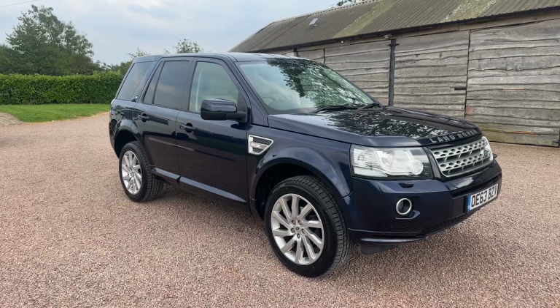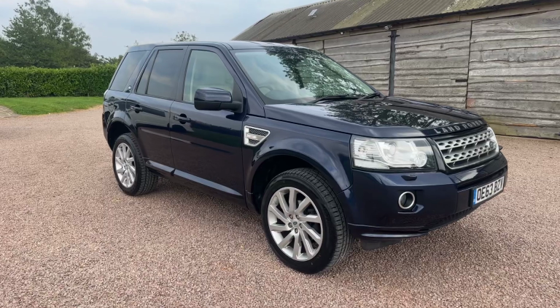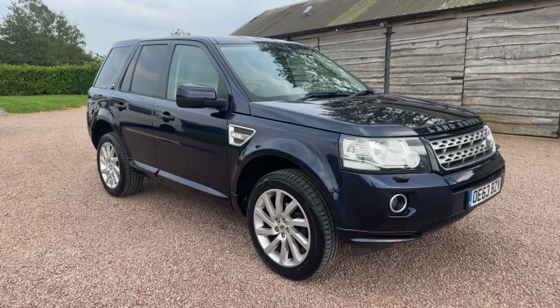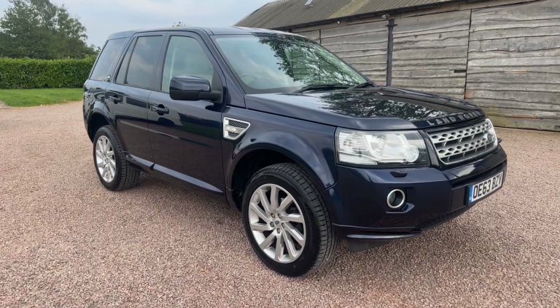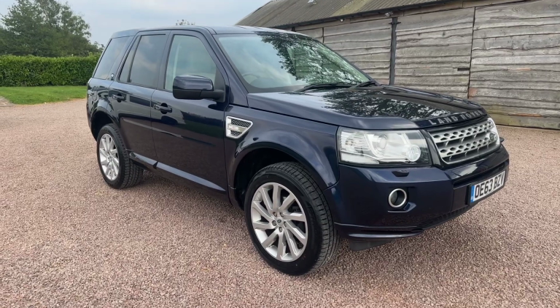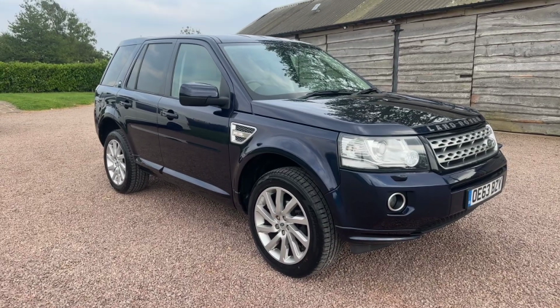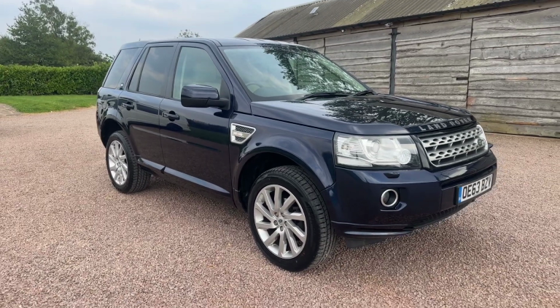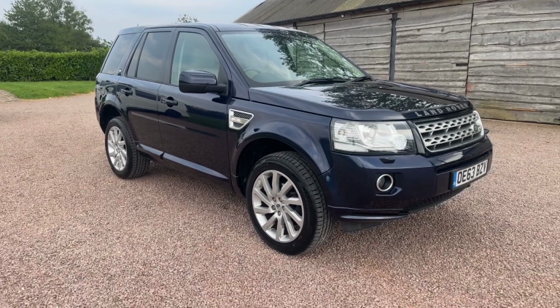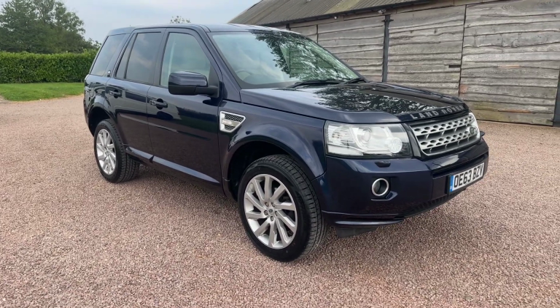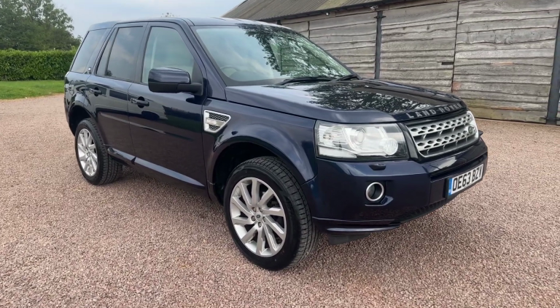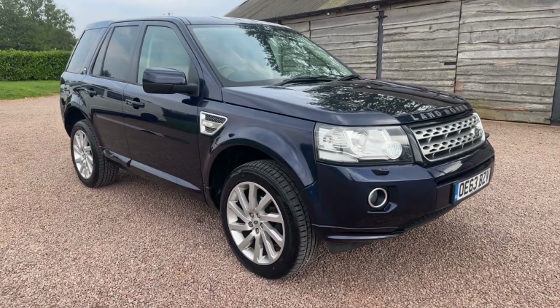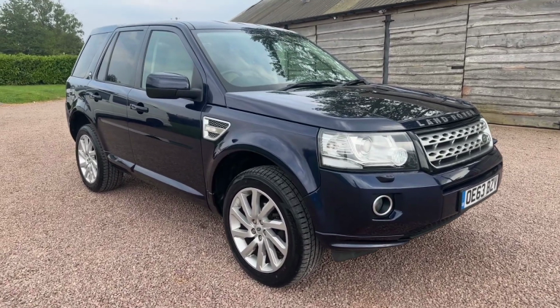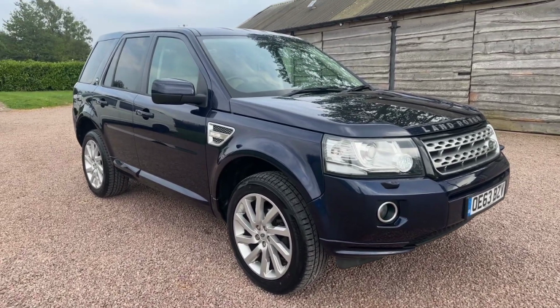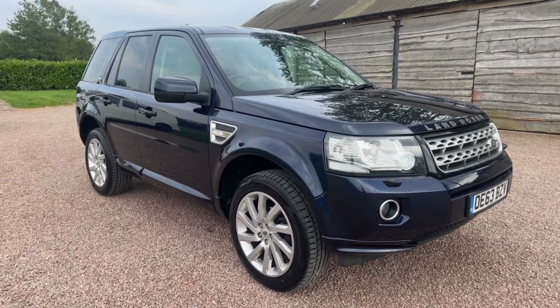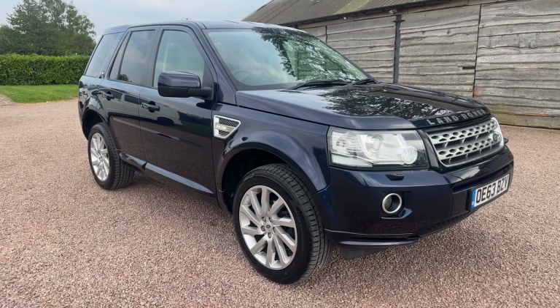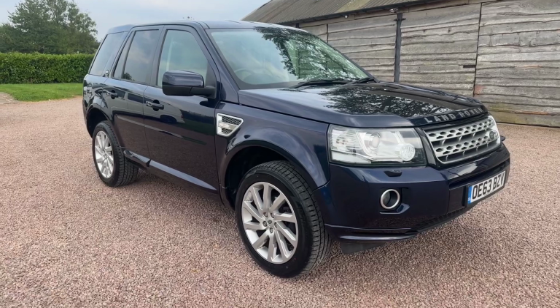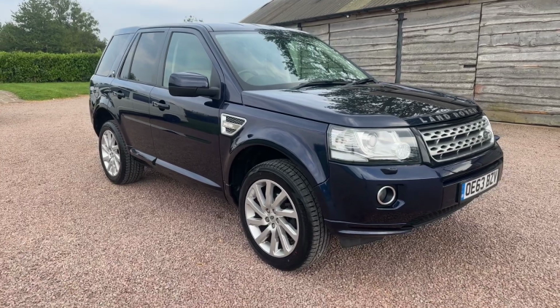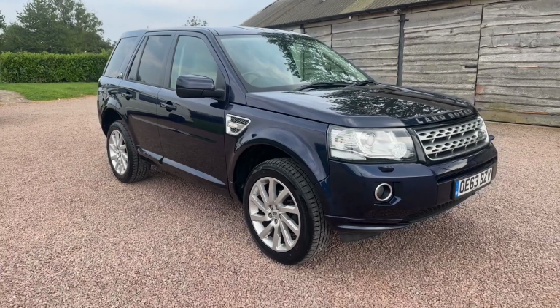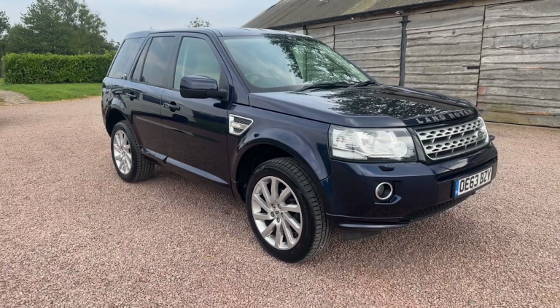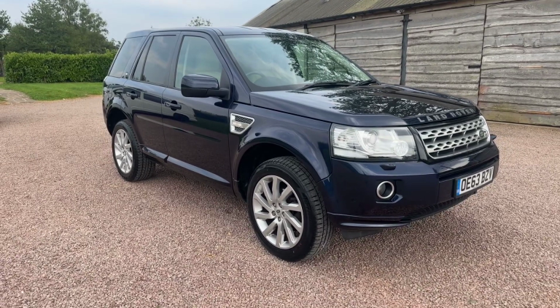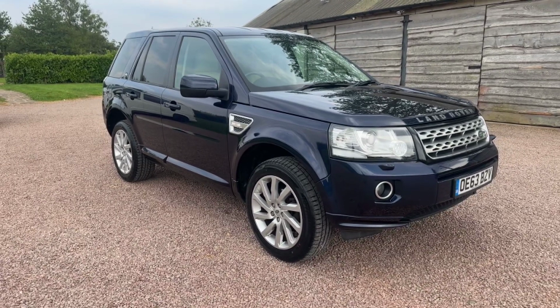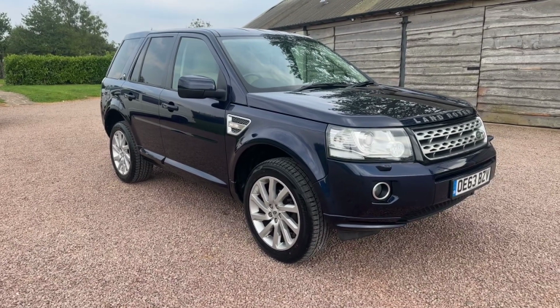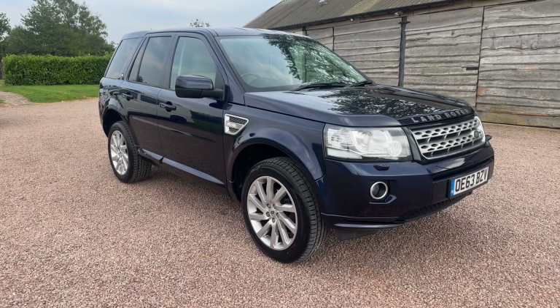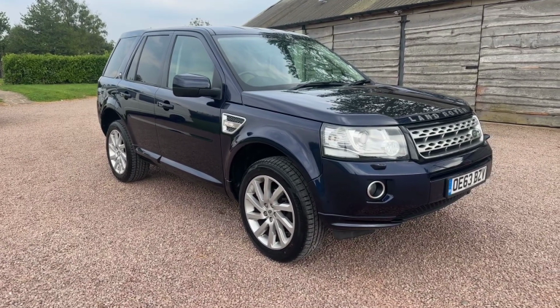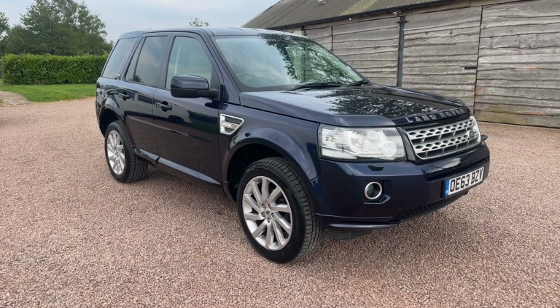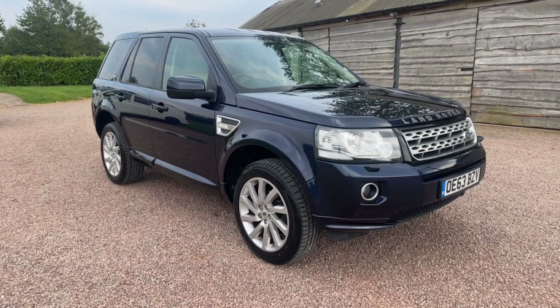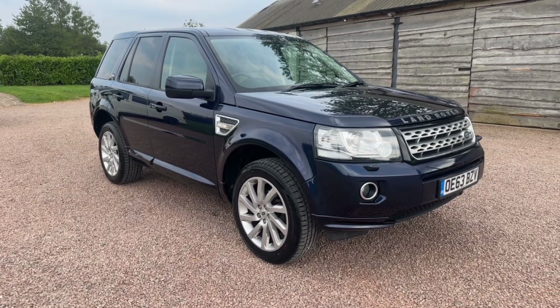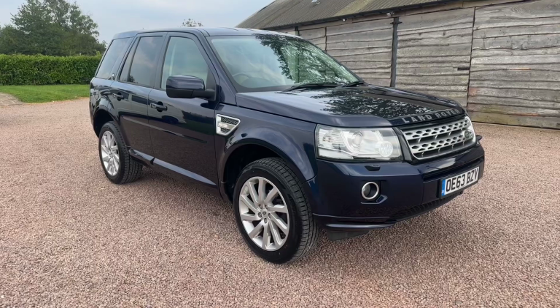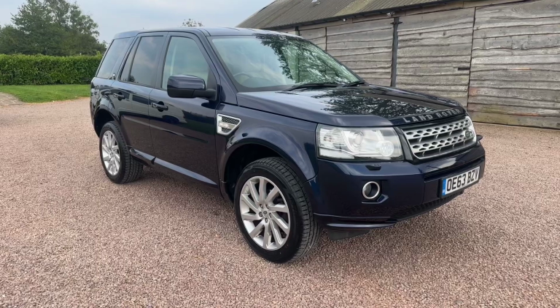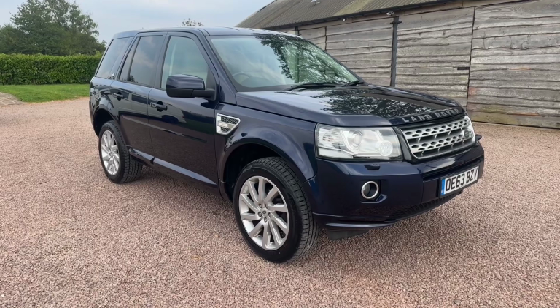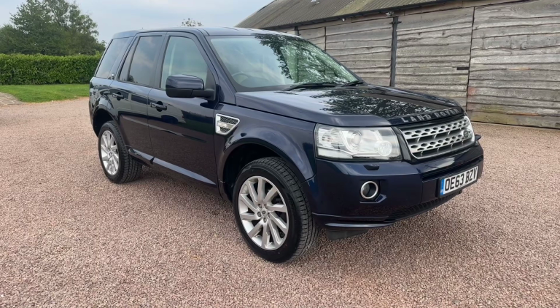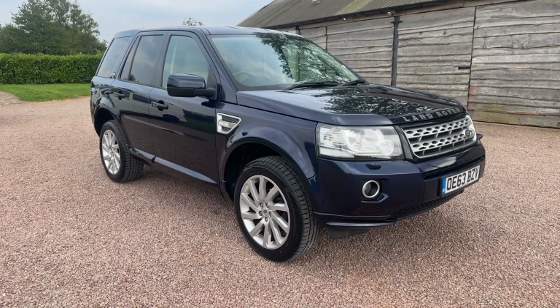Good afternoon, welcome to another video from Barclay Motor Company of Offwood, South Birmingham. Beautiful, the Loire blue, oatmeal leather Freelander 2, 2.2 TD4 XS manual.